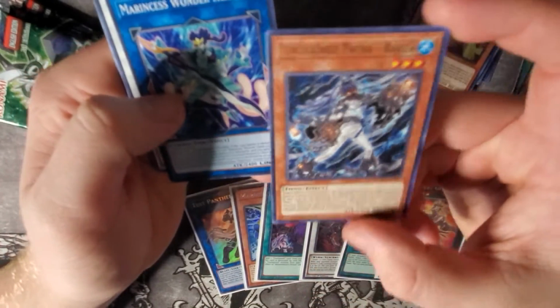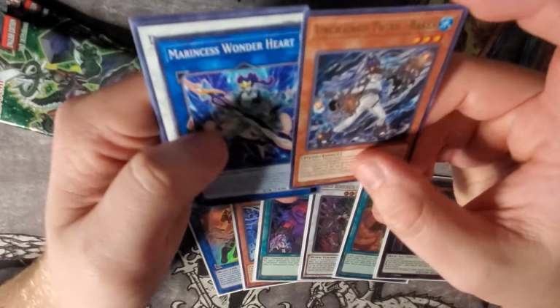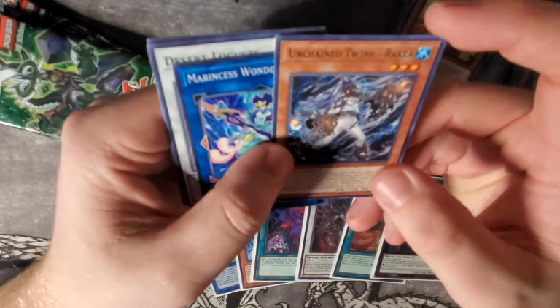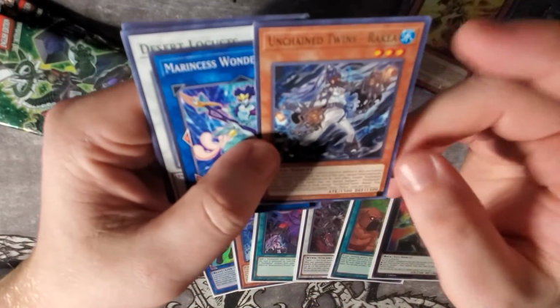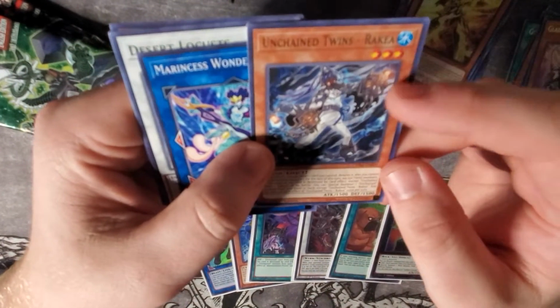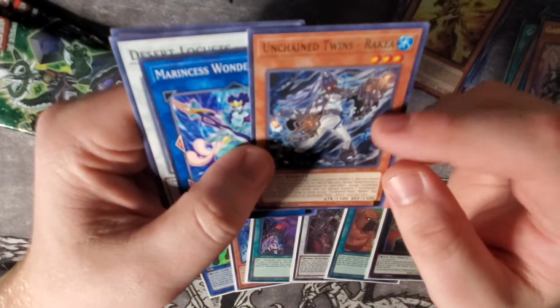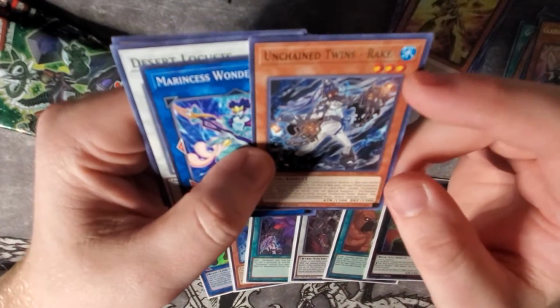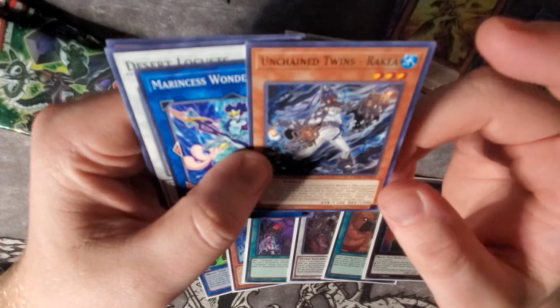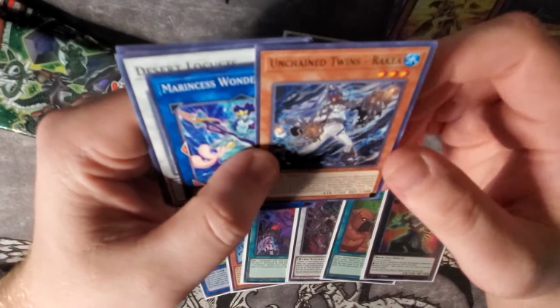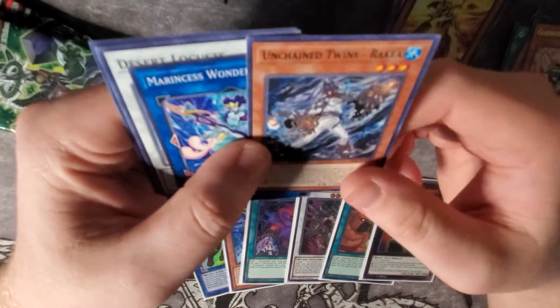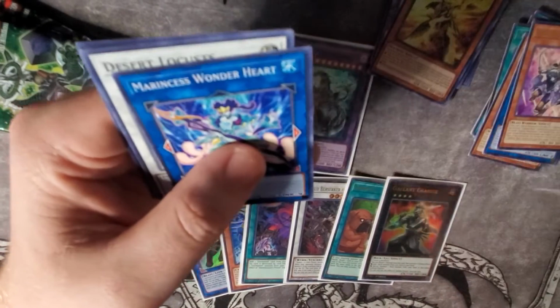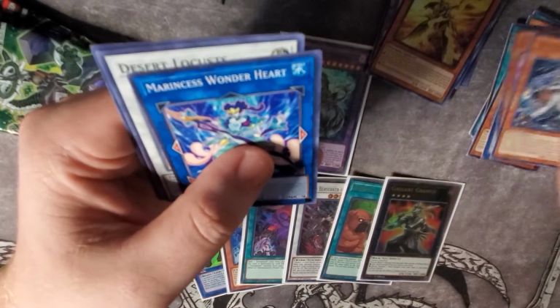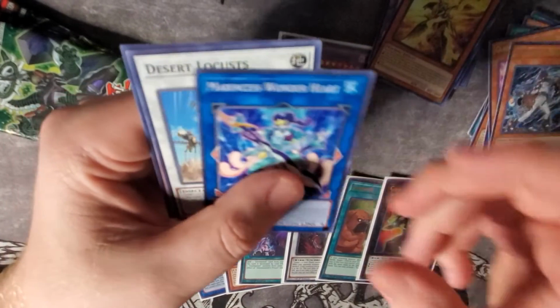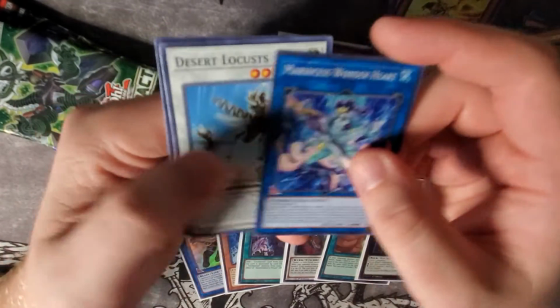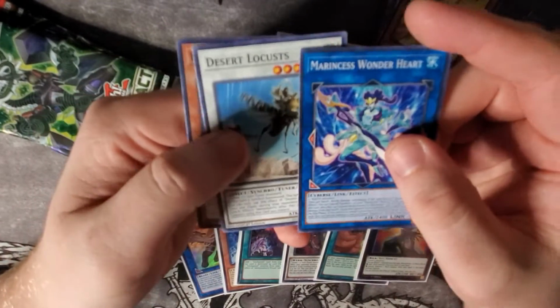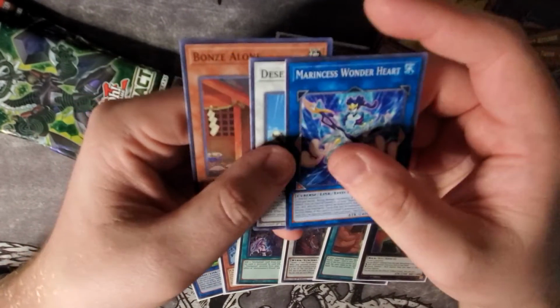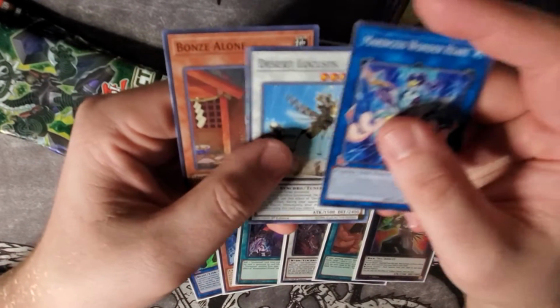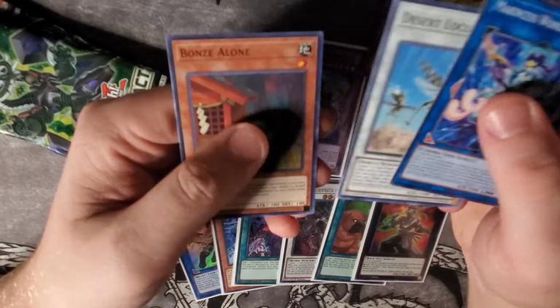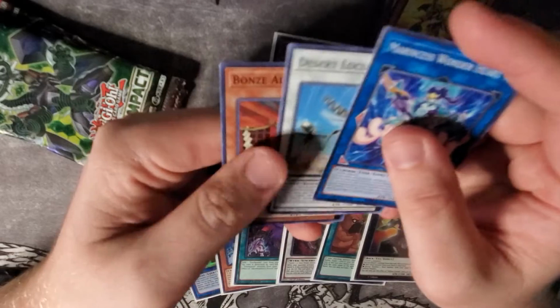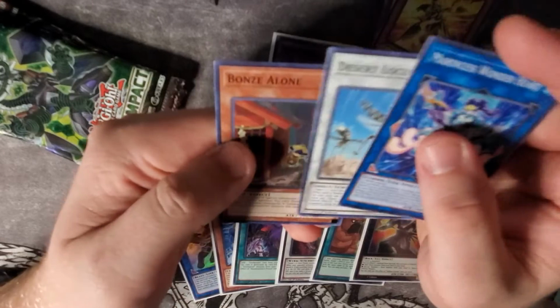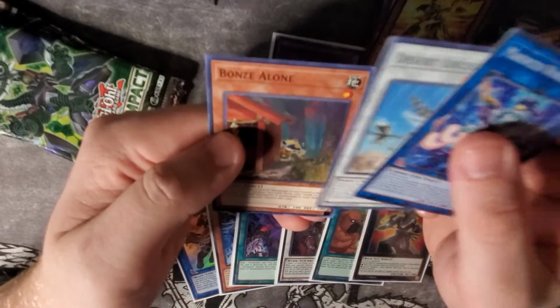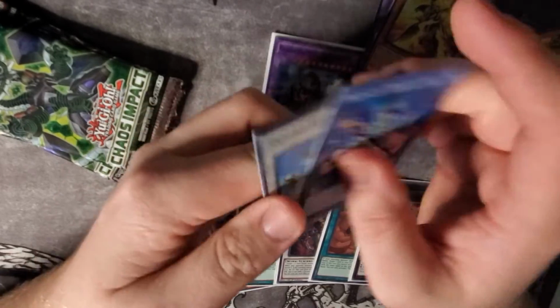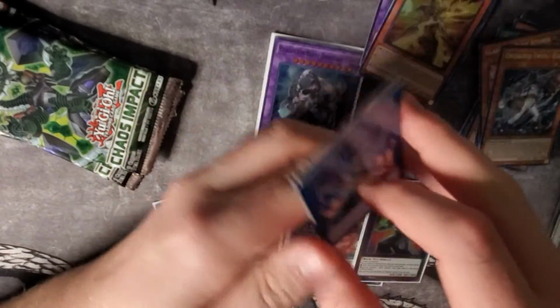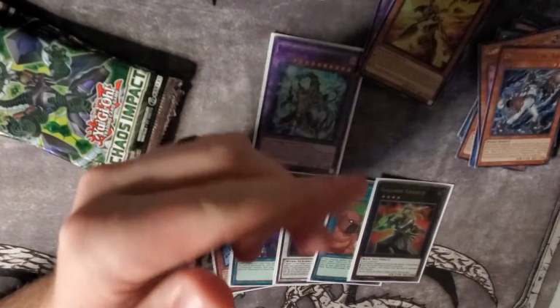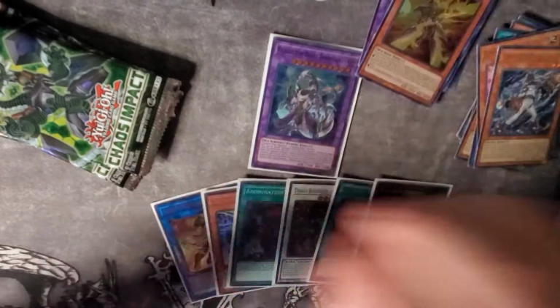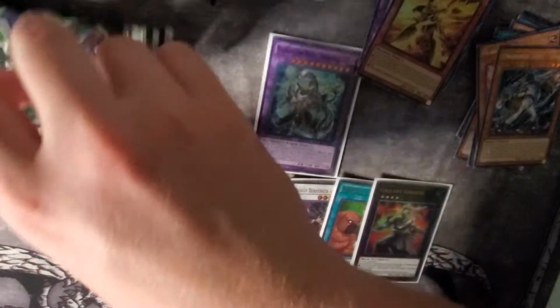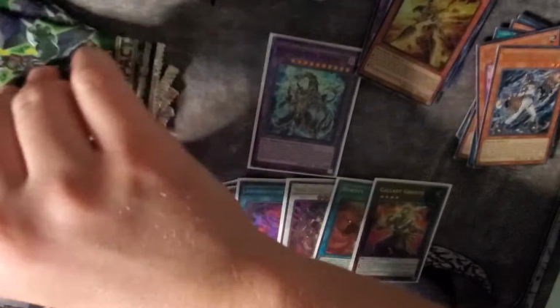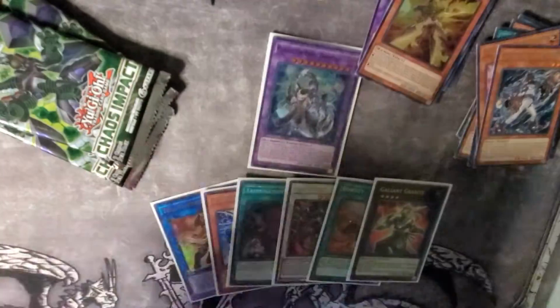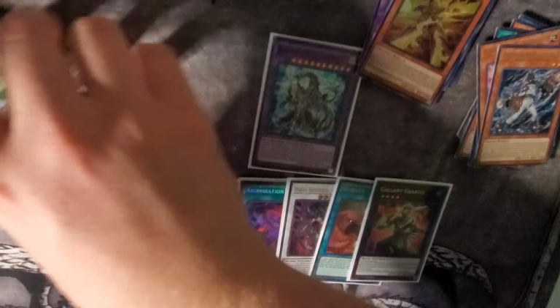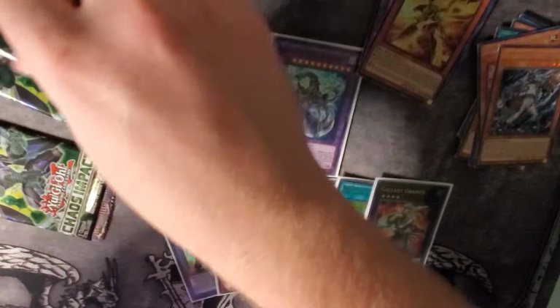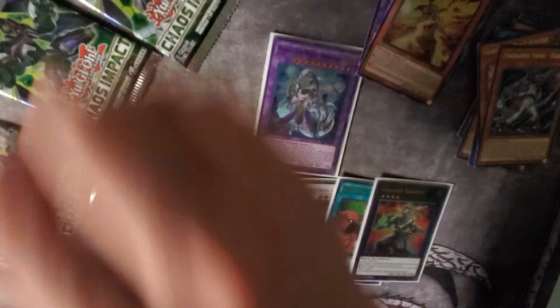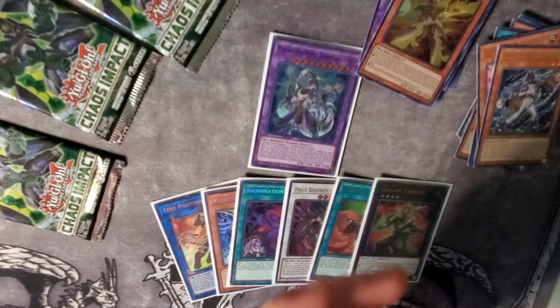I really like the fact that these guys are all fiends and they're all different rarities — I think that's really, really cool. Got Marincess Wonderheart, Desert Locust, and Bonds Alone. Four packs left.